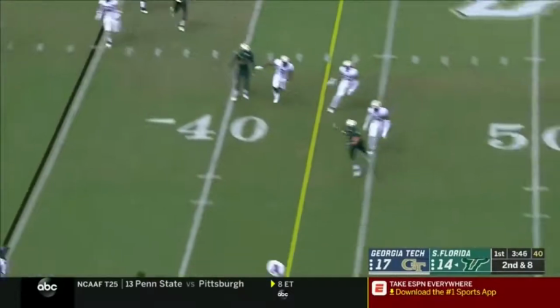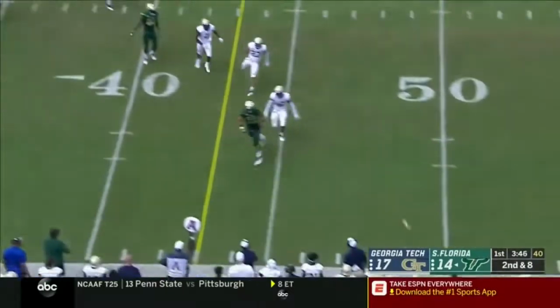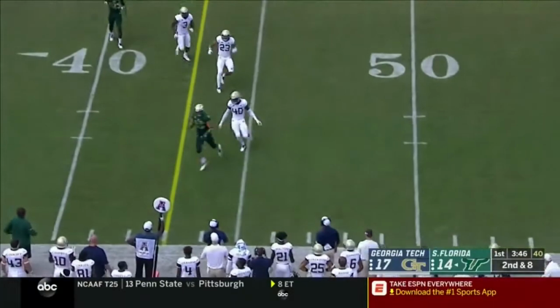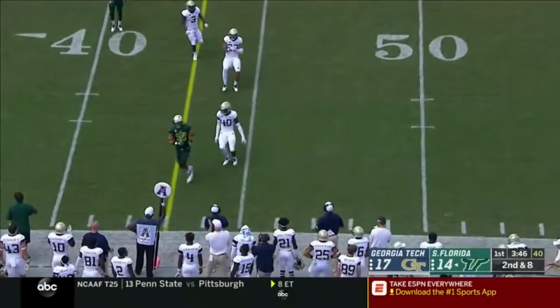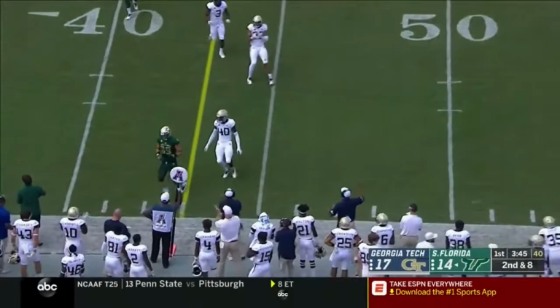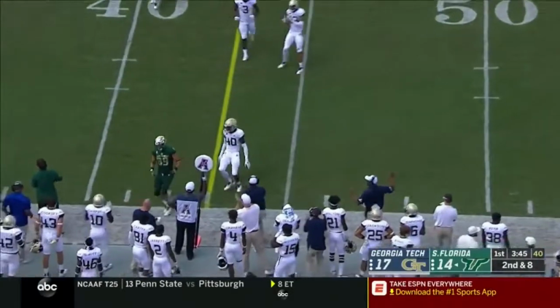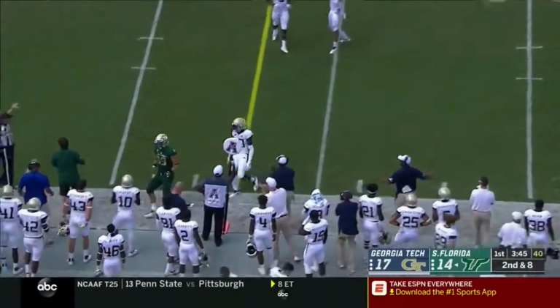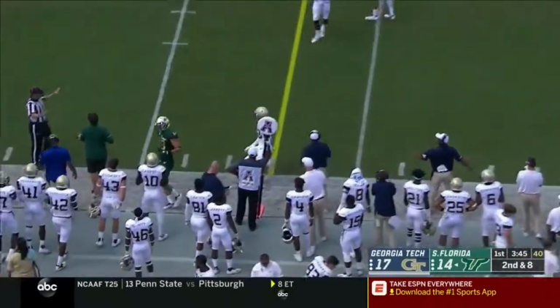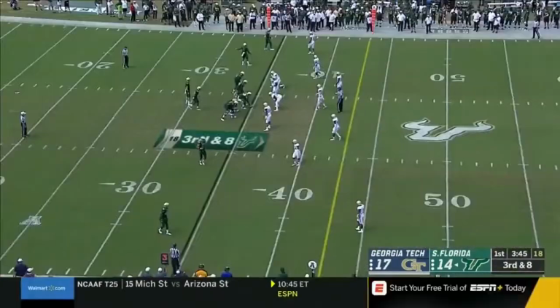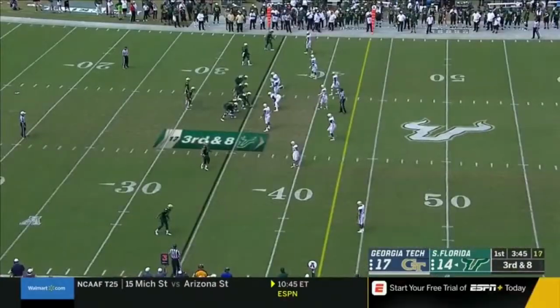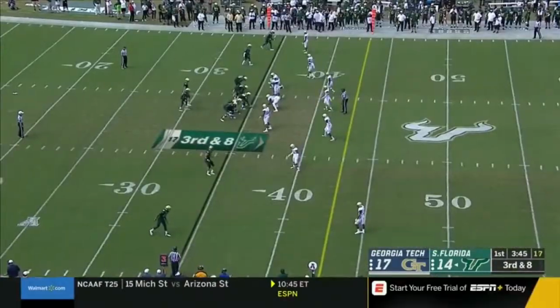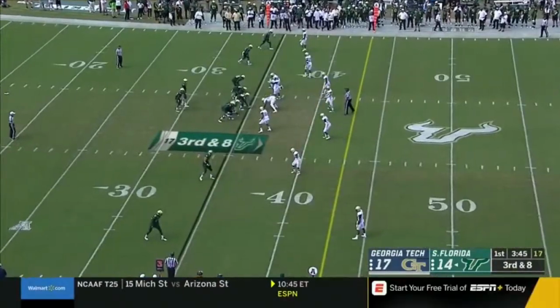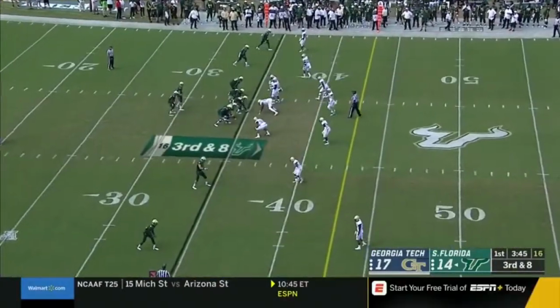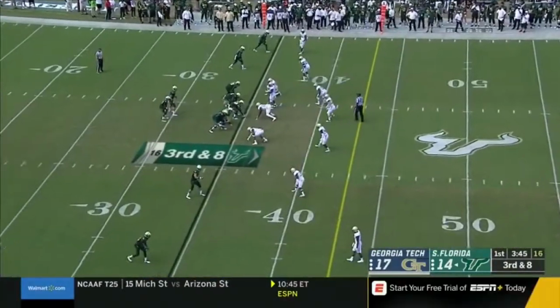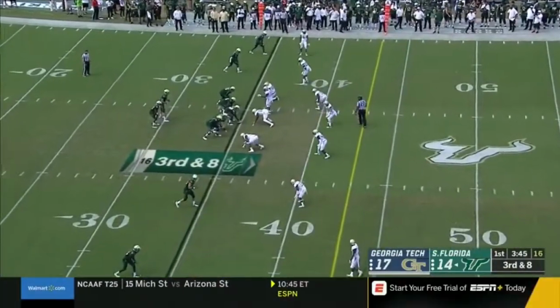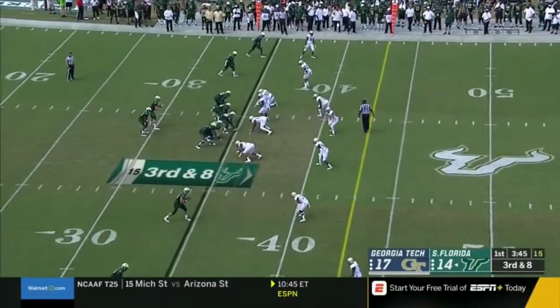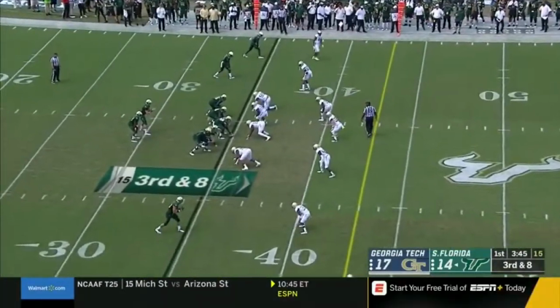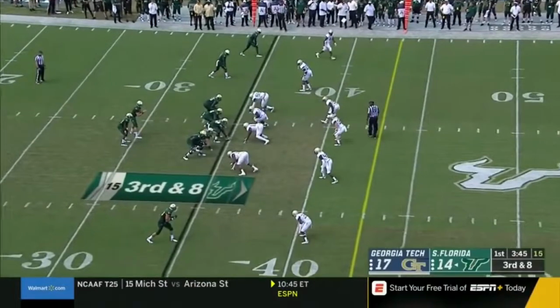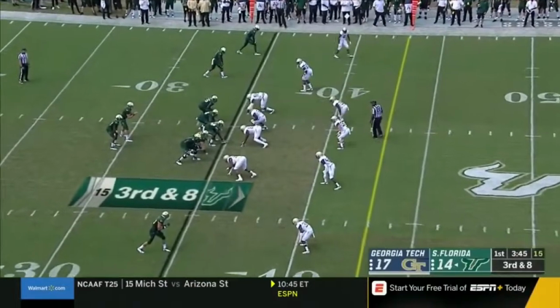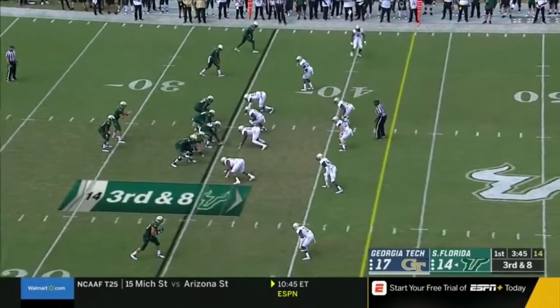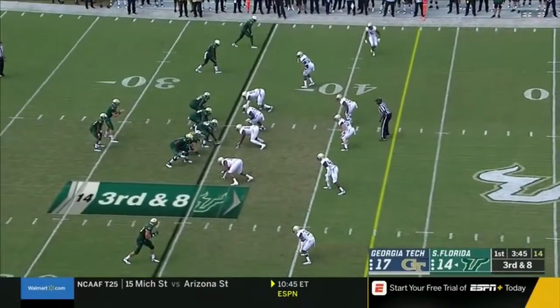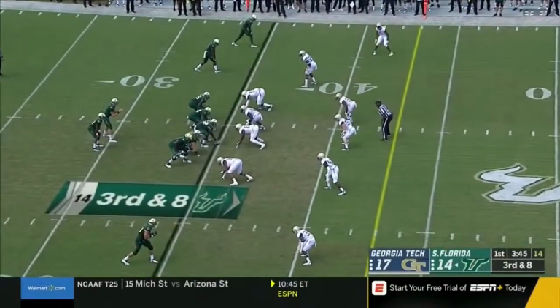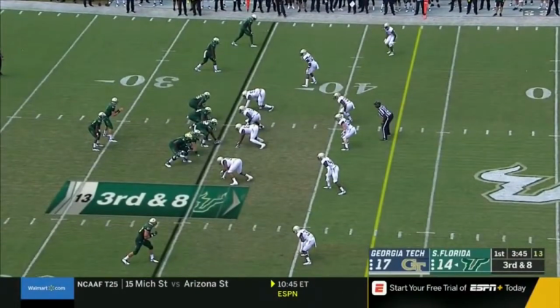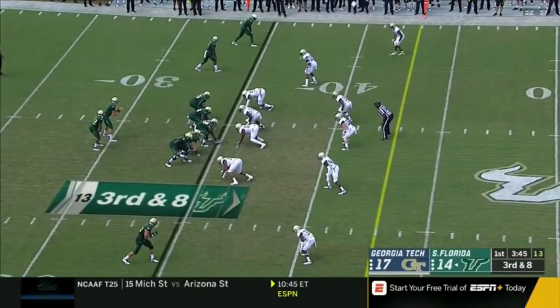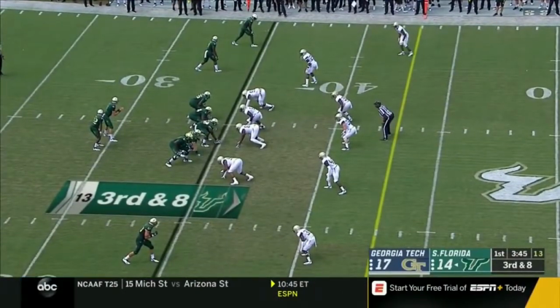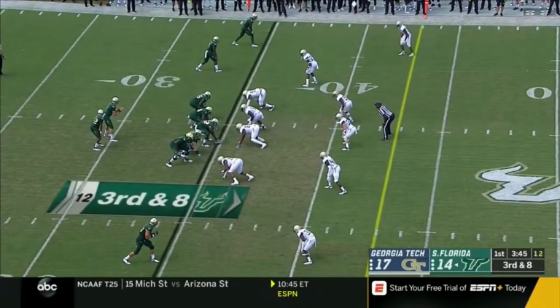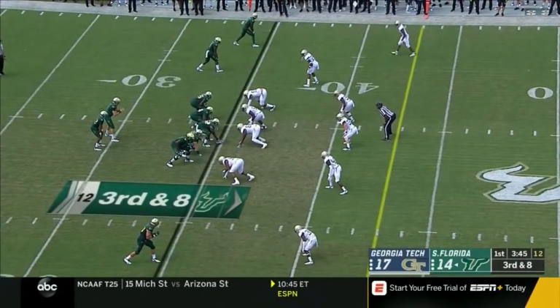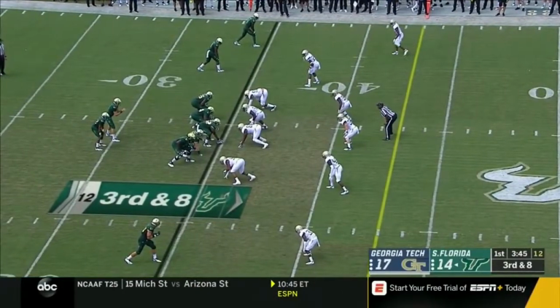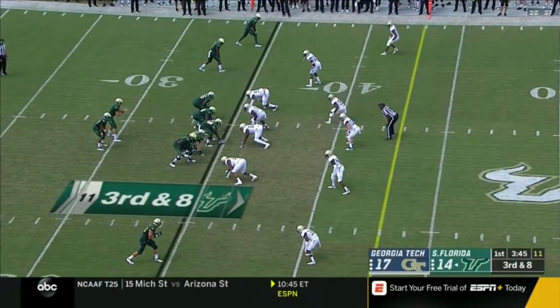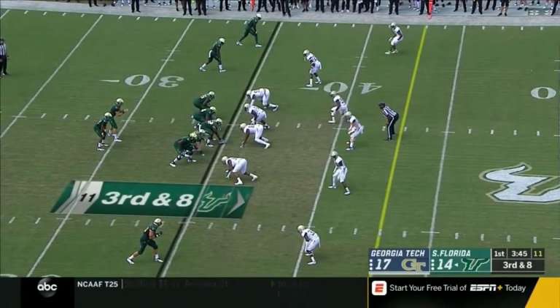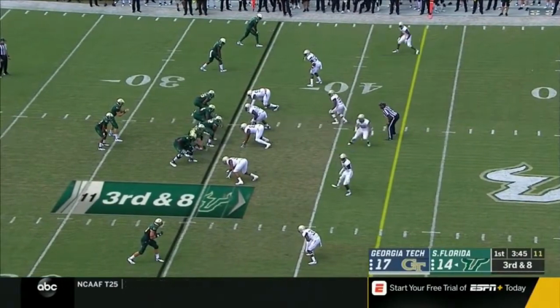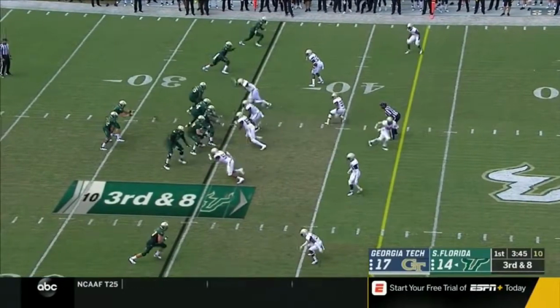Barnett incomplete, looking for Mitchell, back on the field today. Duran Bell also making his college football debut today.